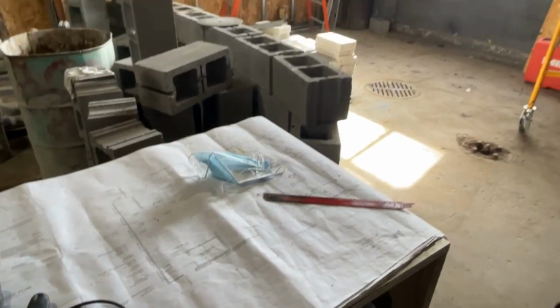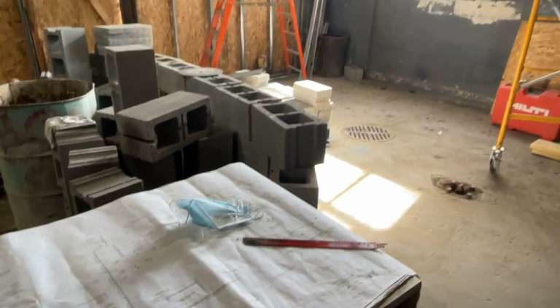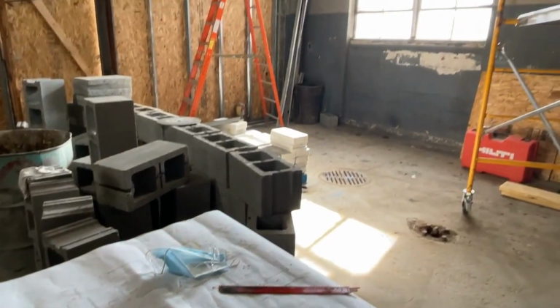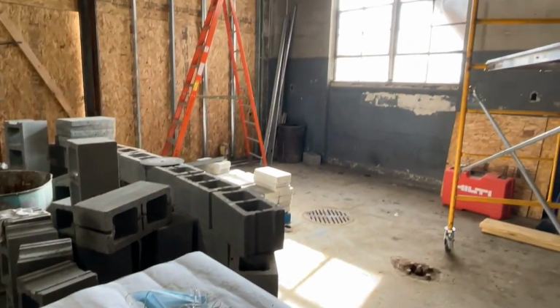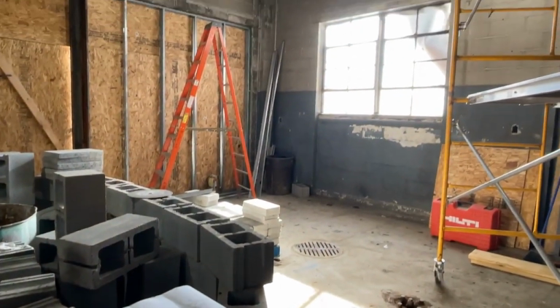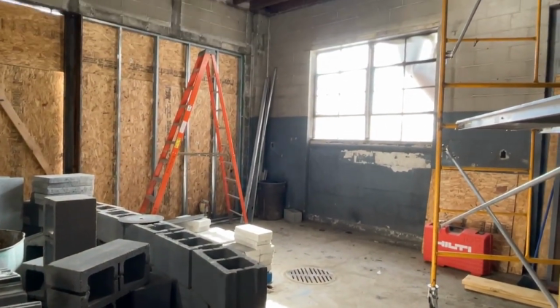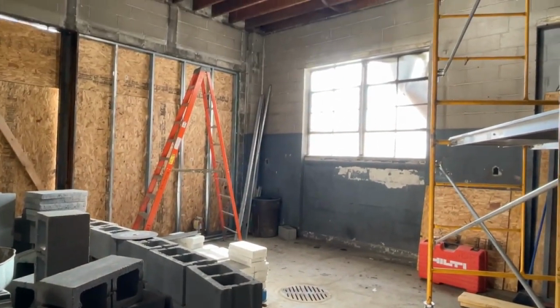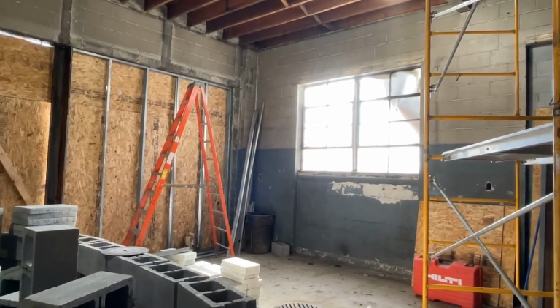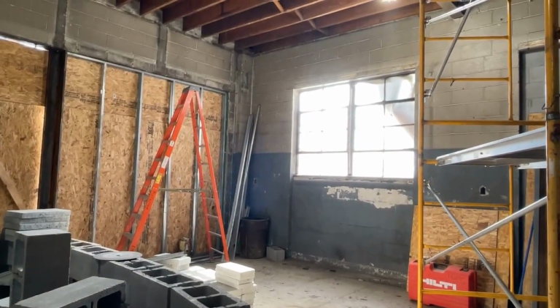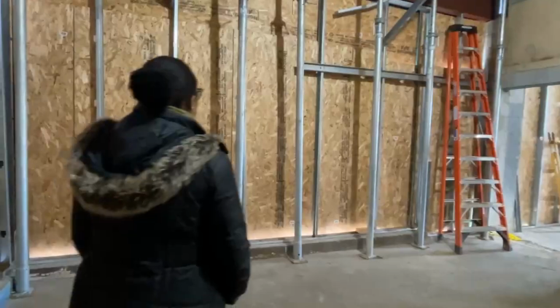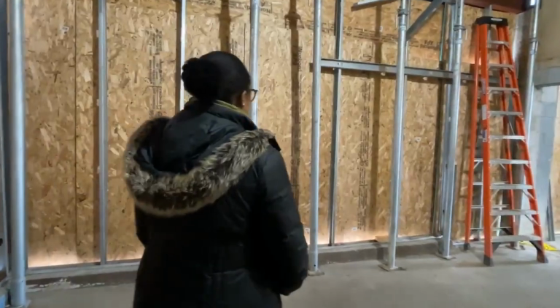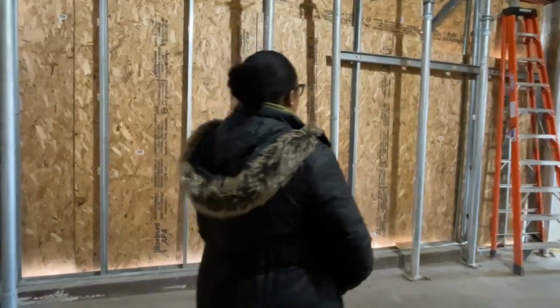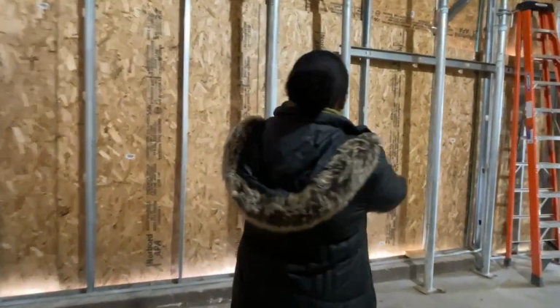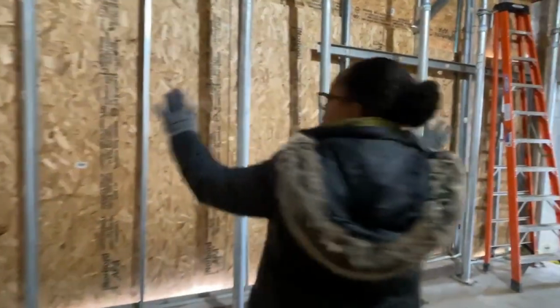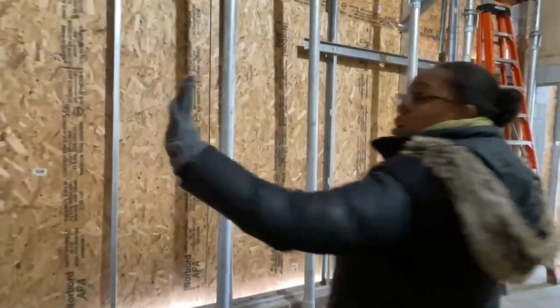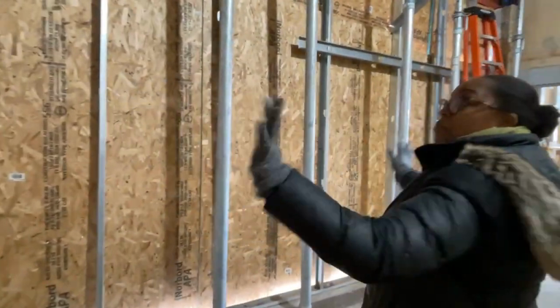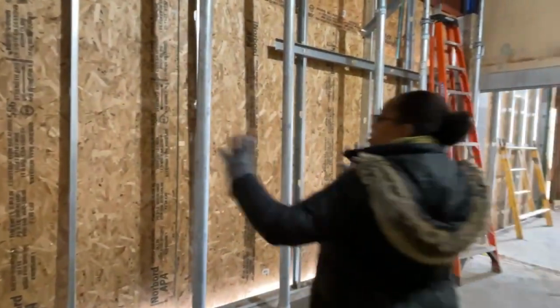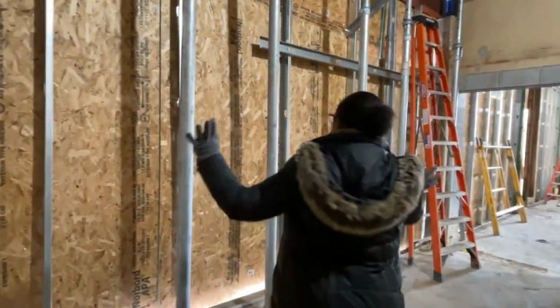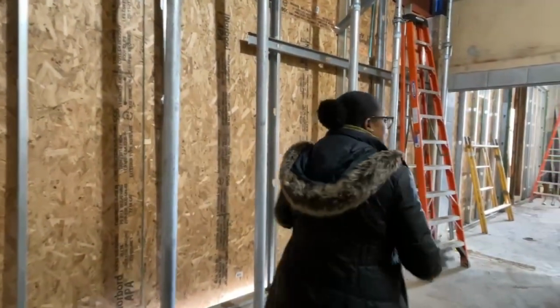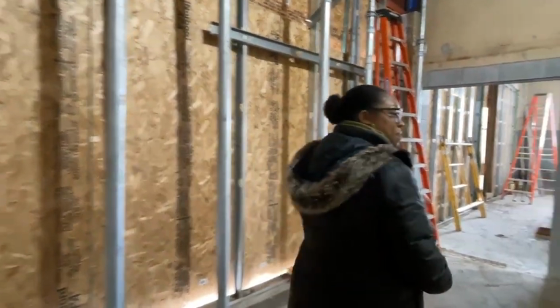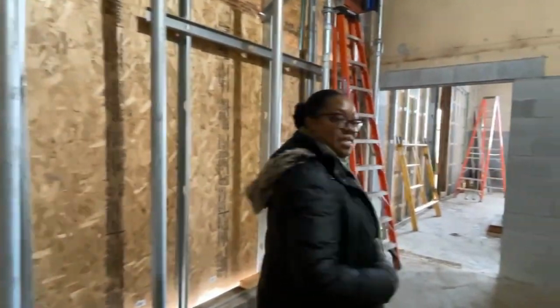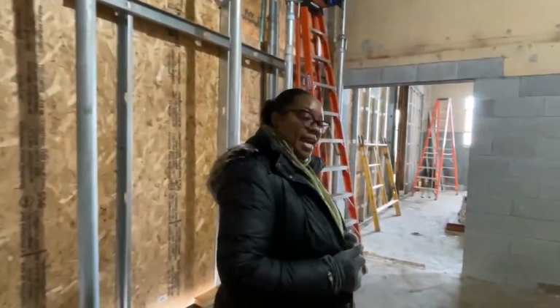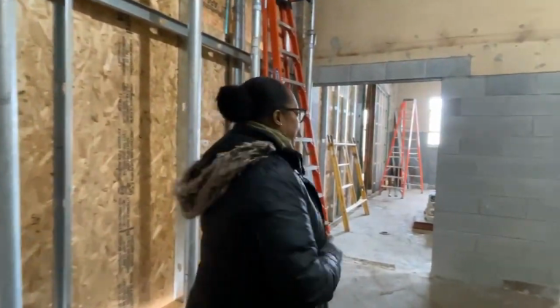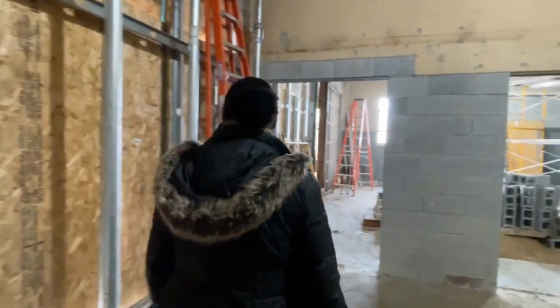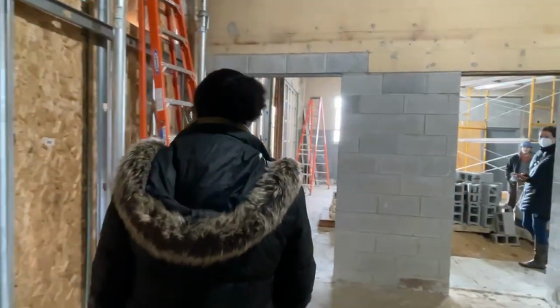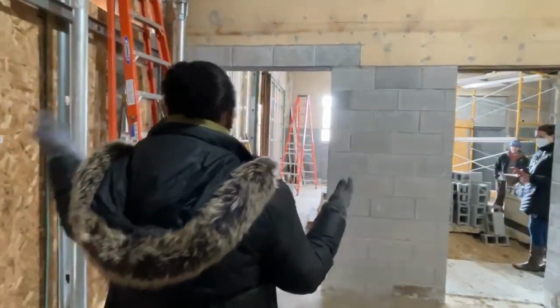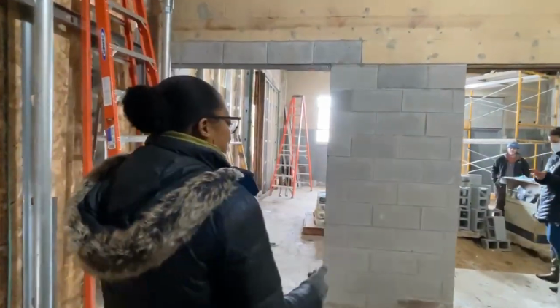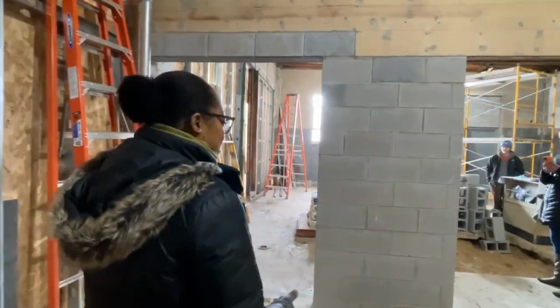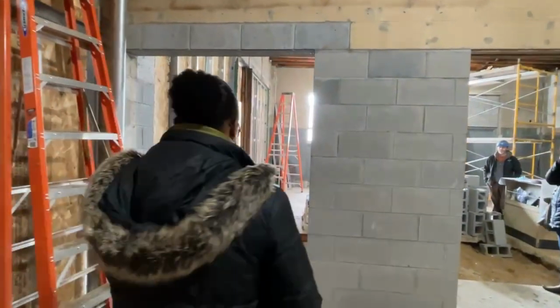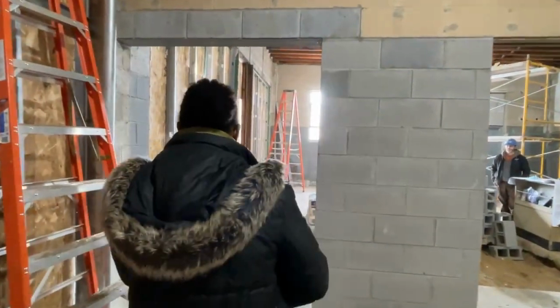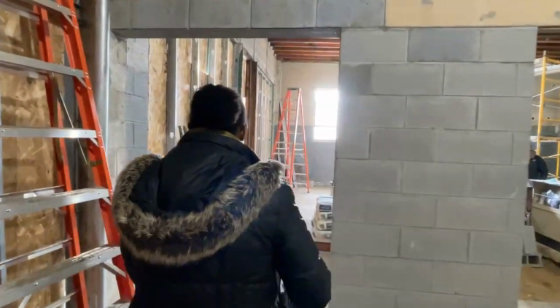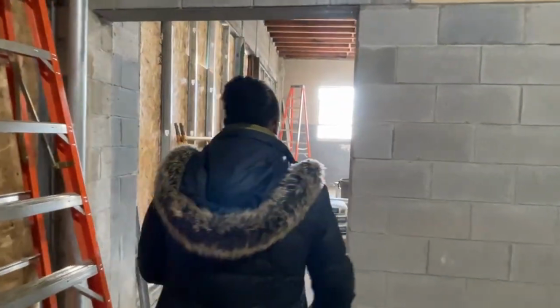We get a lot of different entrepreneurs in here, and as we get the users settled into the space and they have their feet underneath them as businesses, we'll expand into takeout services and a cafe option. We'll get all kinds of nice sunlight coming in here.